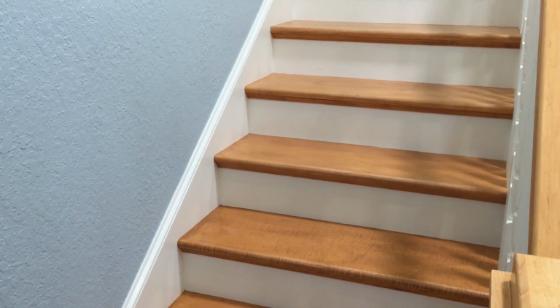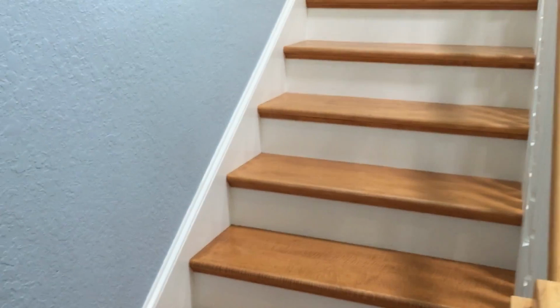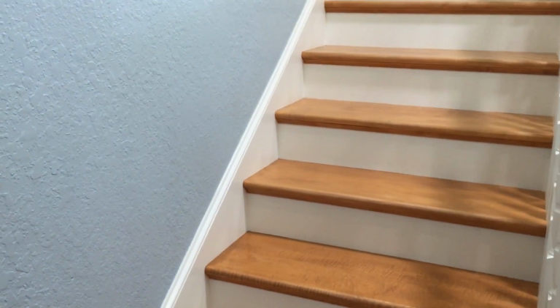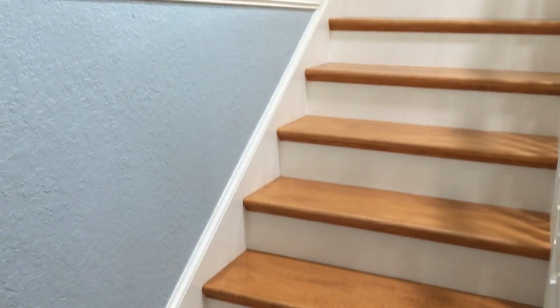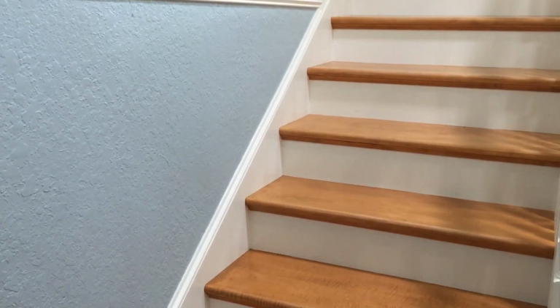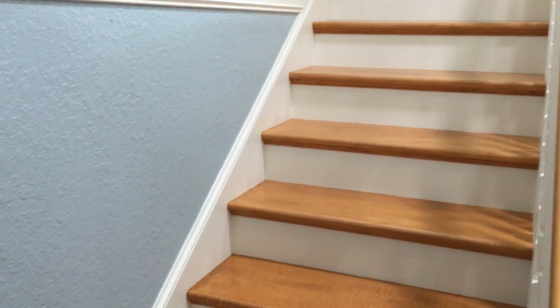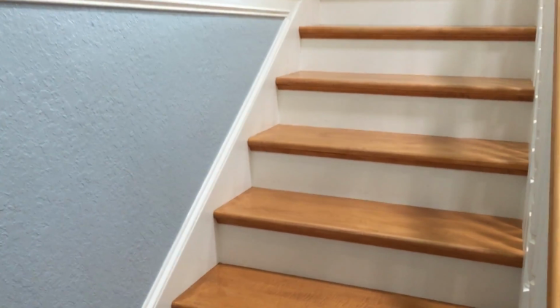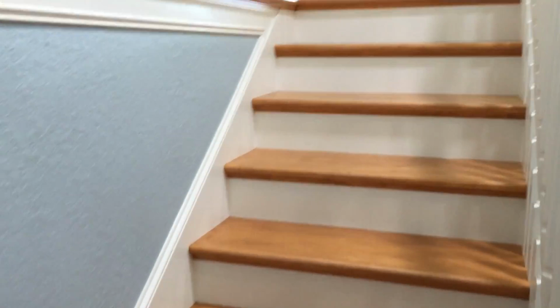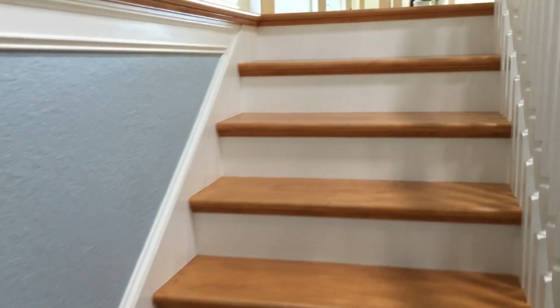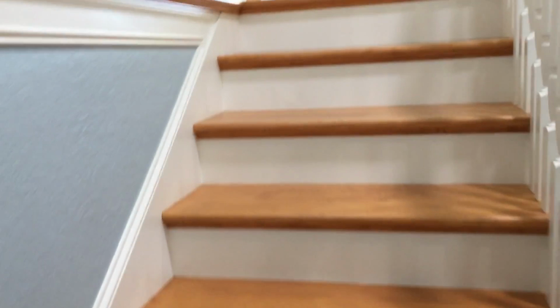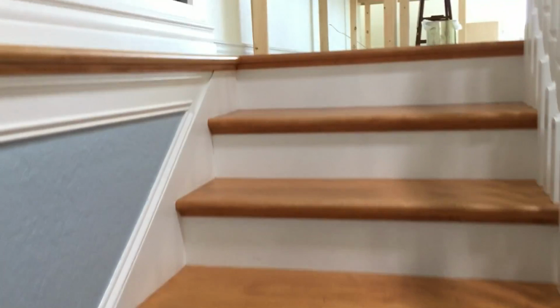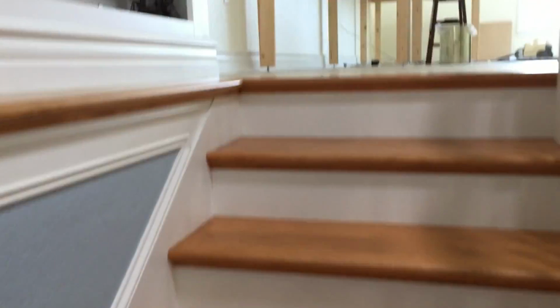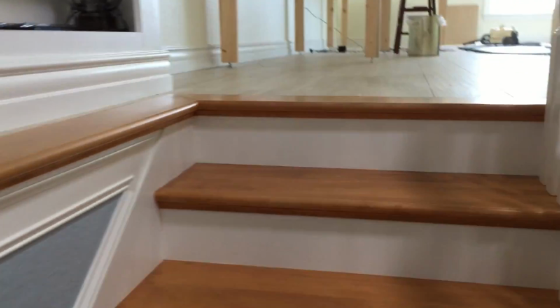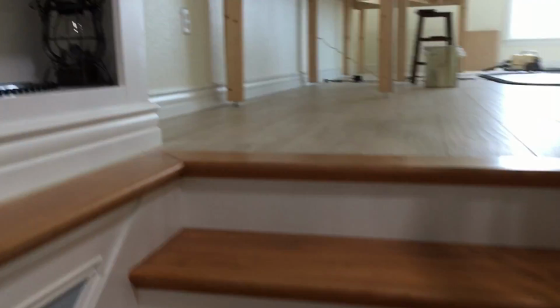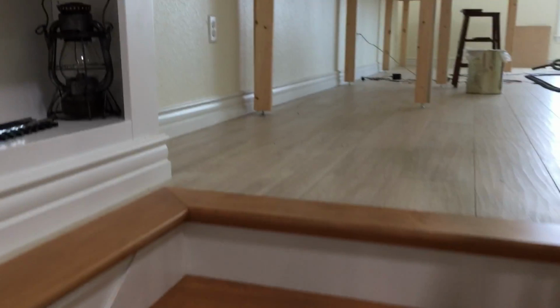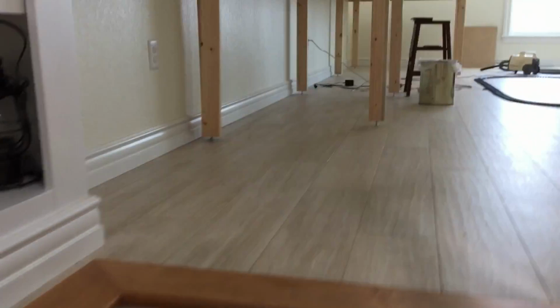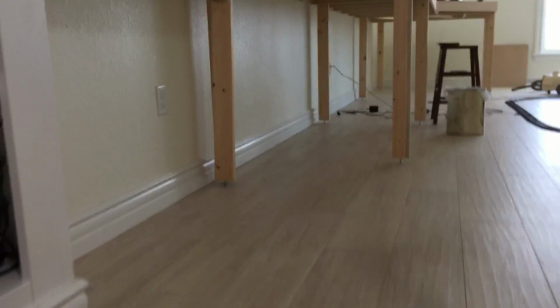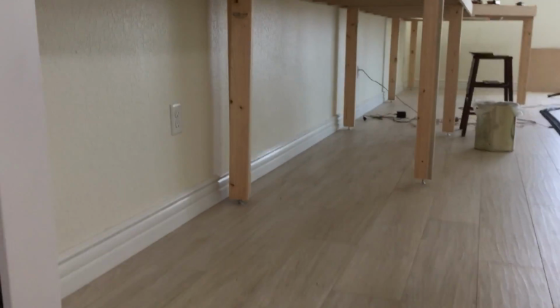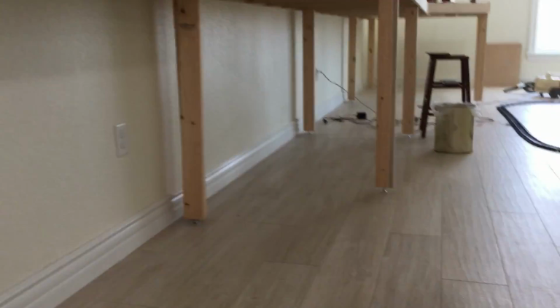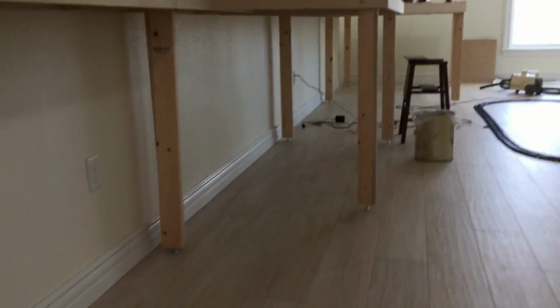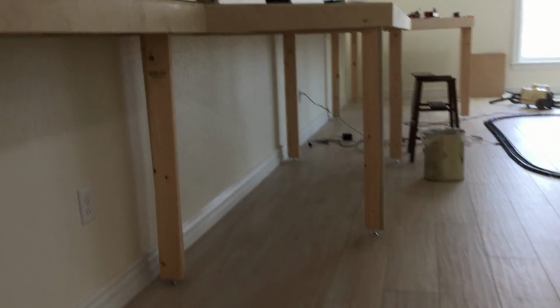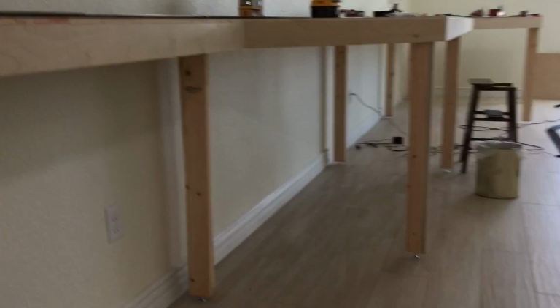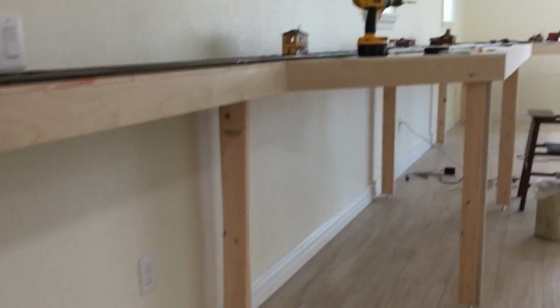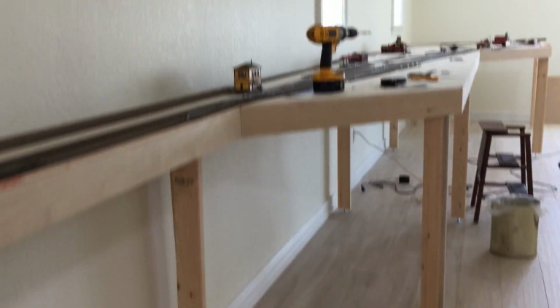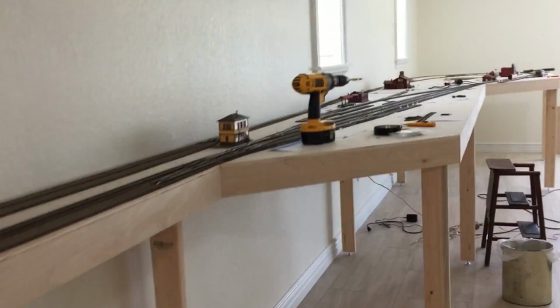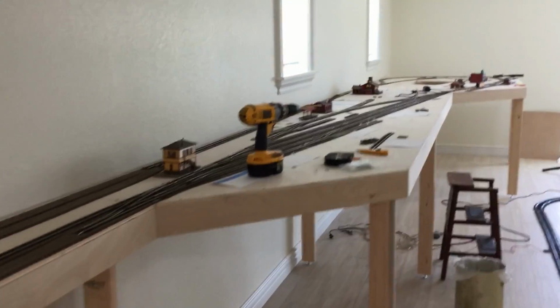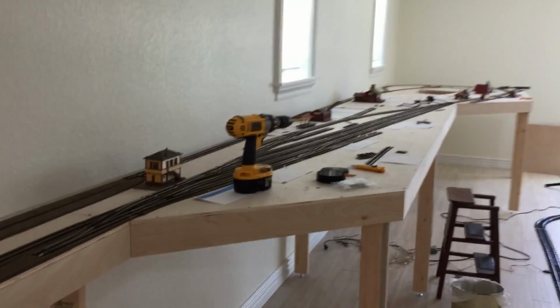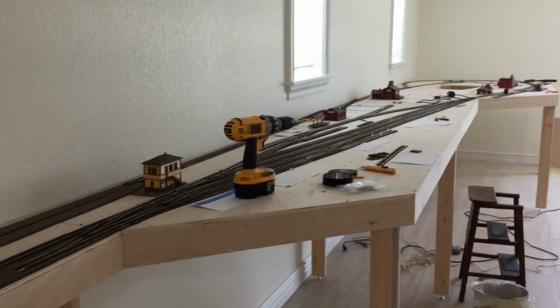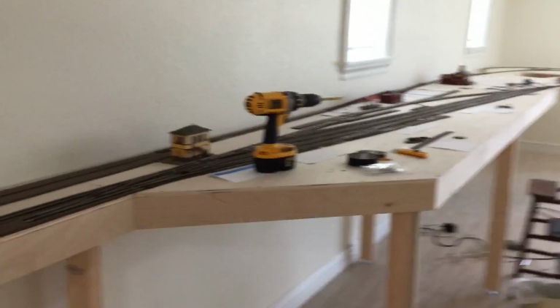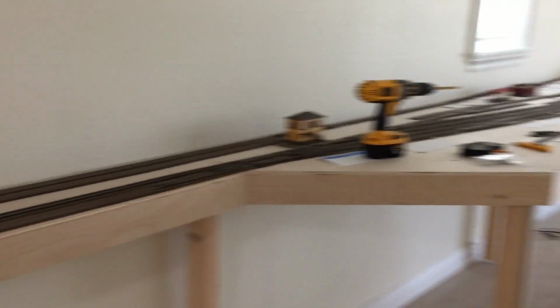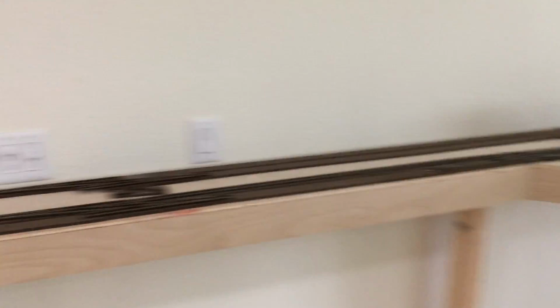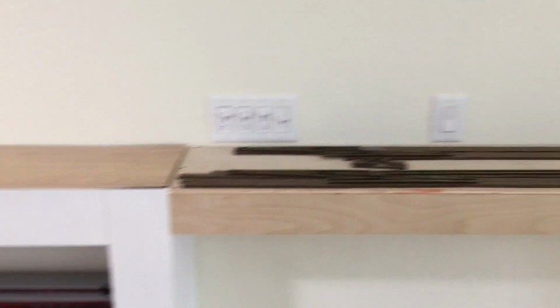How you doing guys, this is modelrailroadbenchwork.com here. Just wanted to show you a quick little video of a layout I just recently completed. This is all on a second floor in Clearwater, Florida.